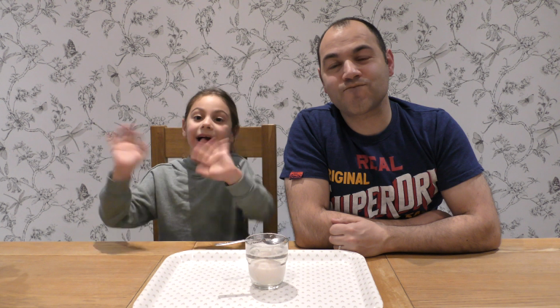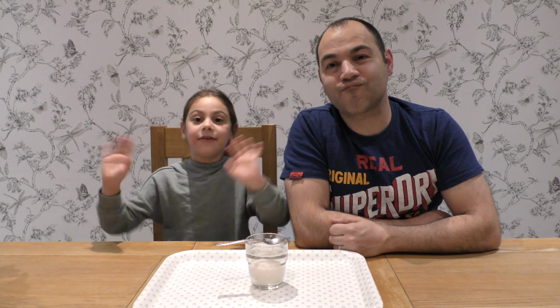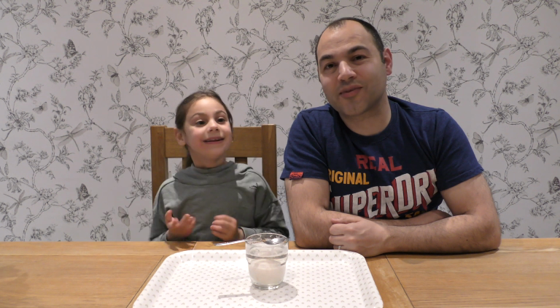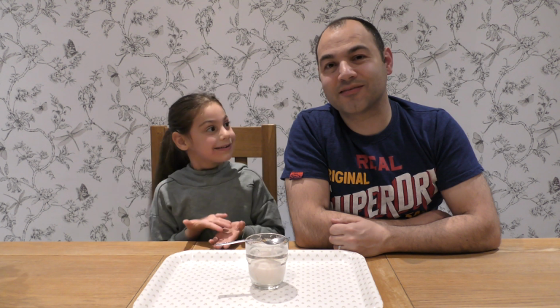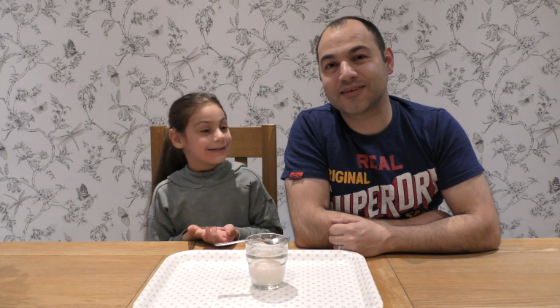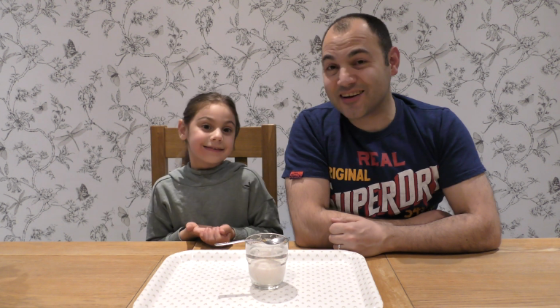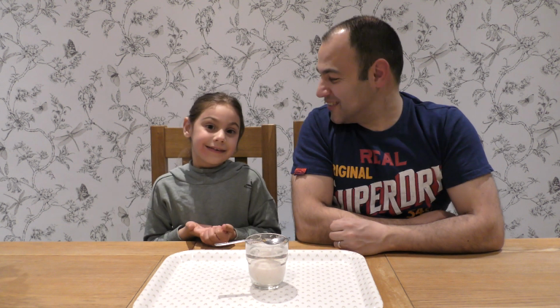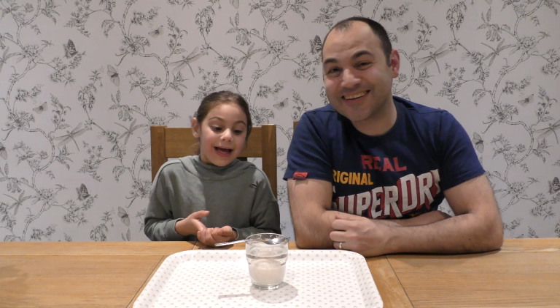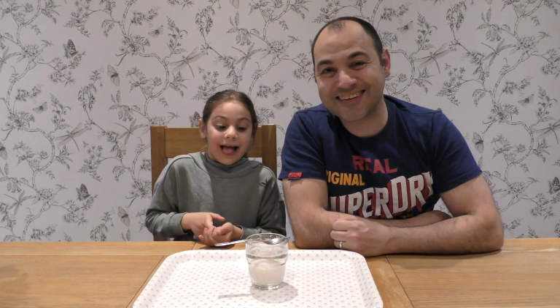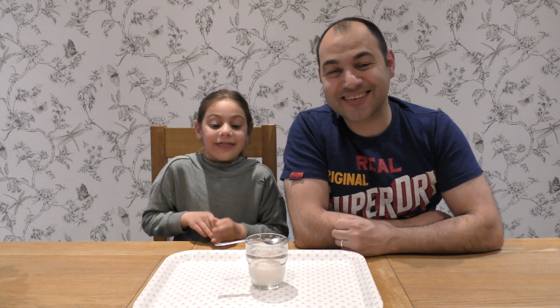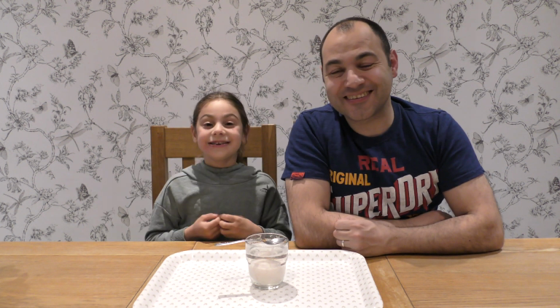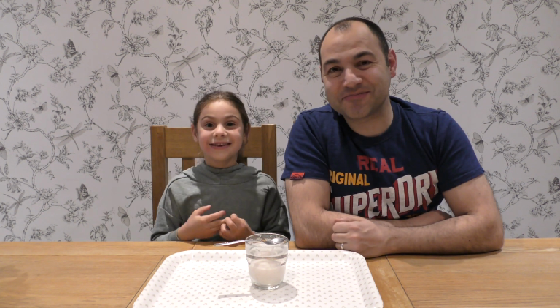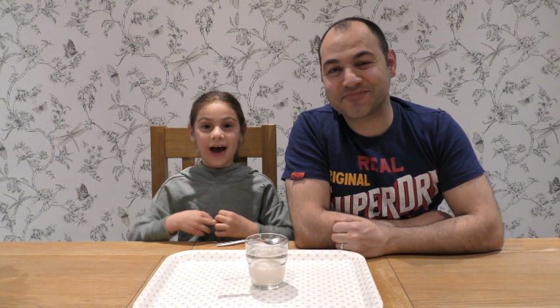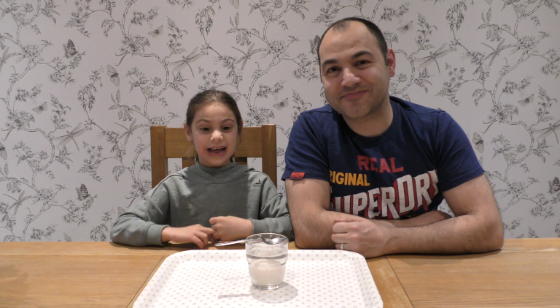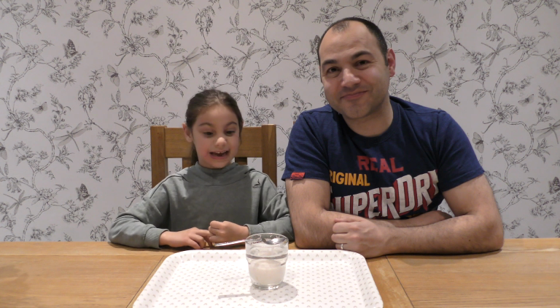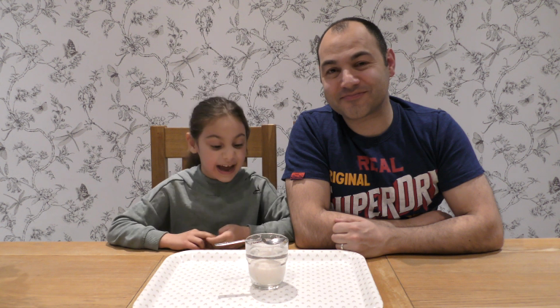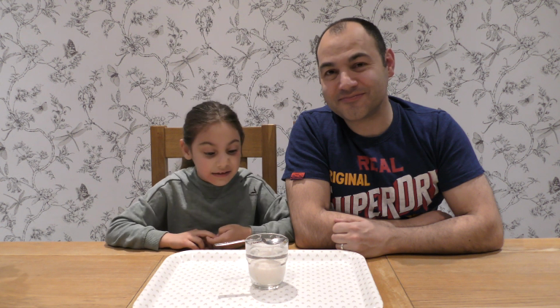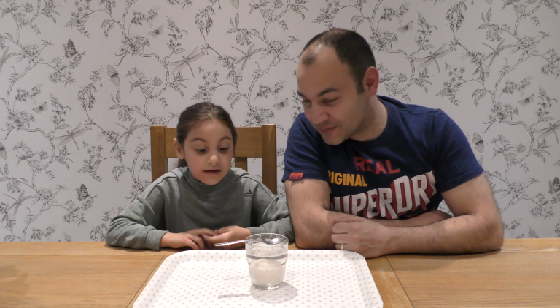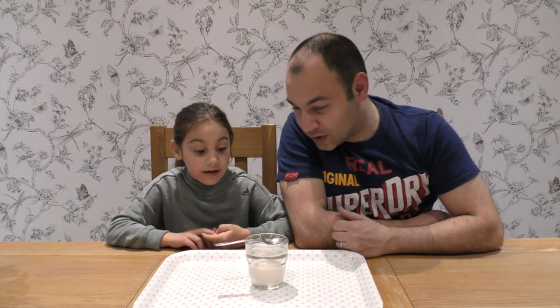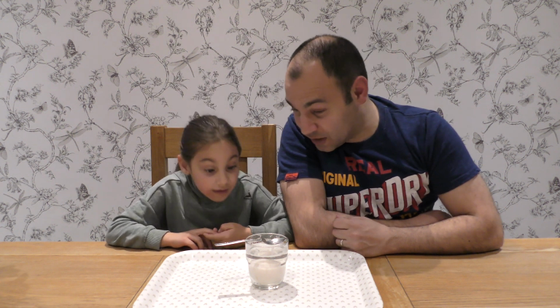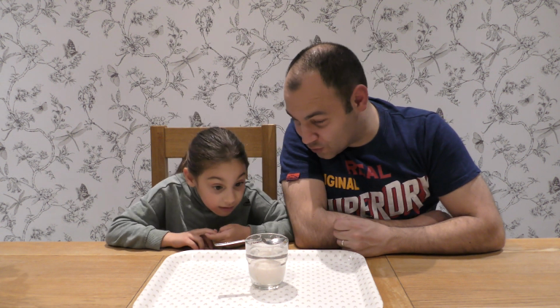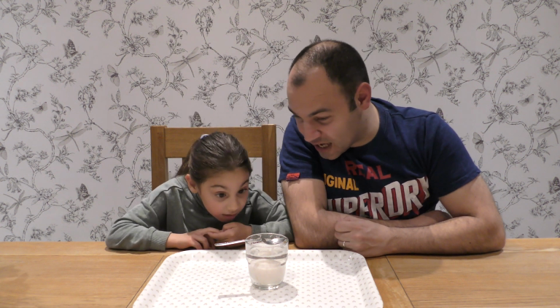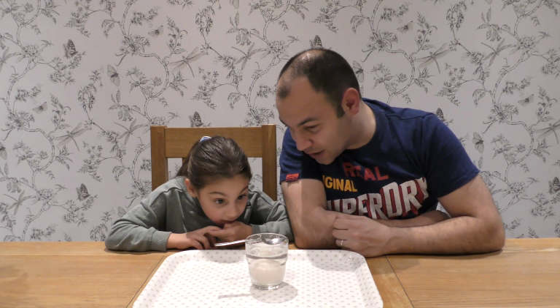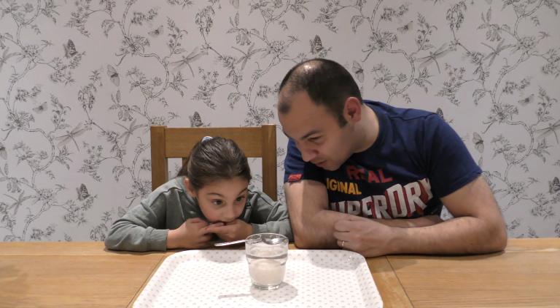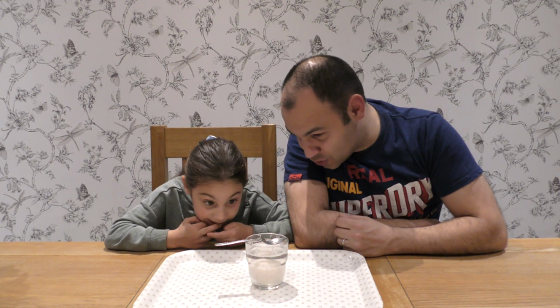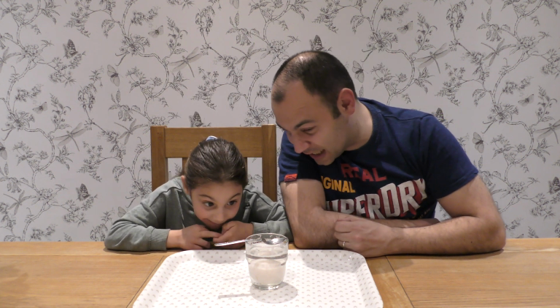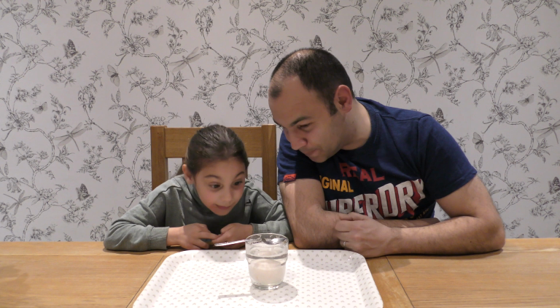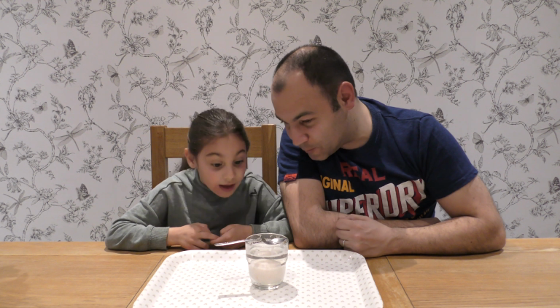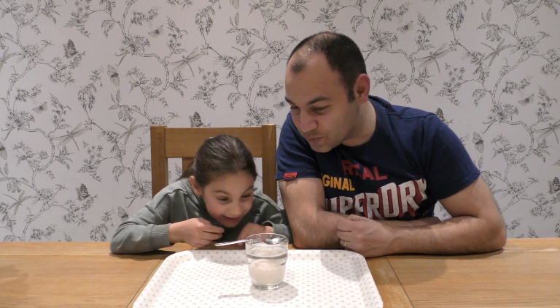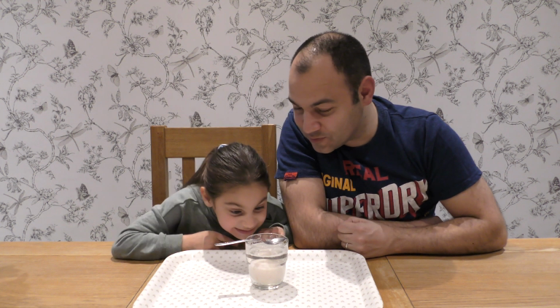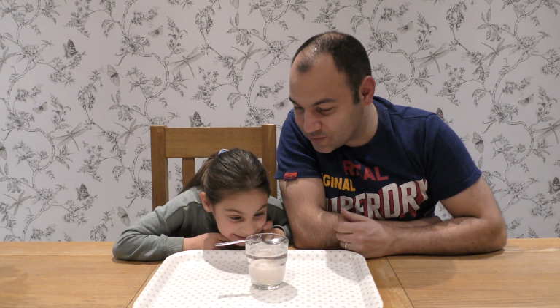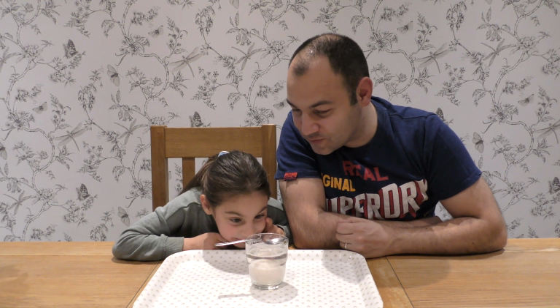Hello everyone. Hello. This is 24 hours later. Let's have a look at the egg, Jella. What can you see? I can see some bubbles.